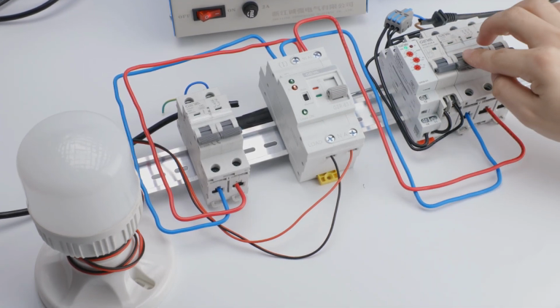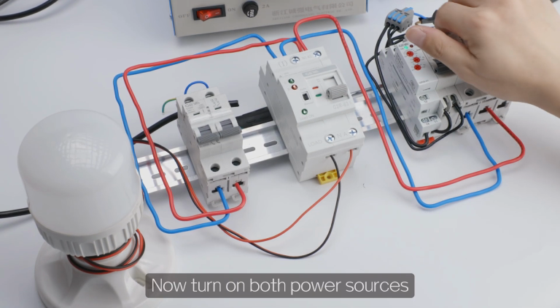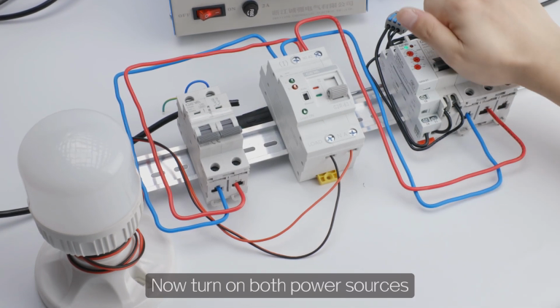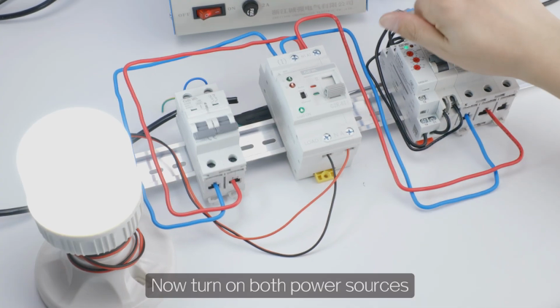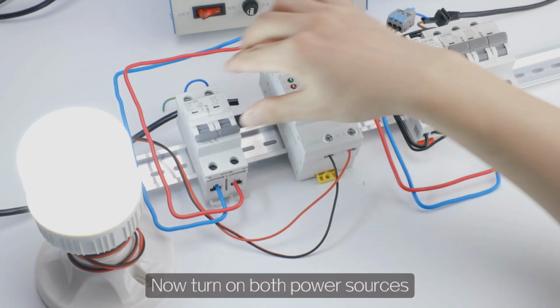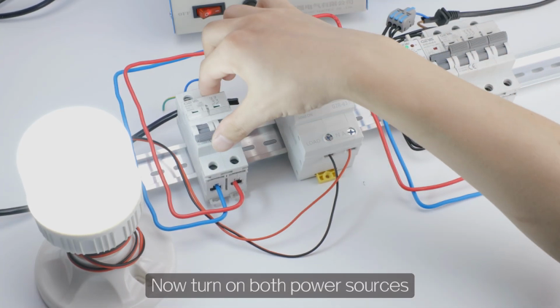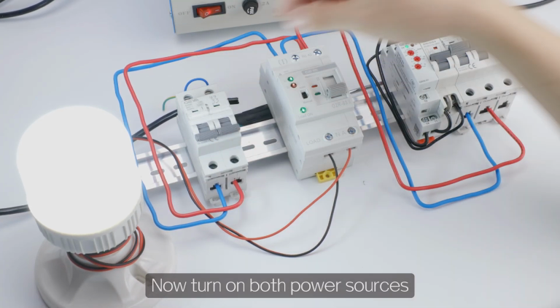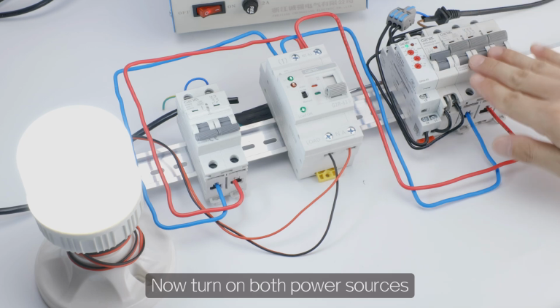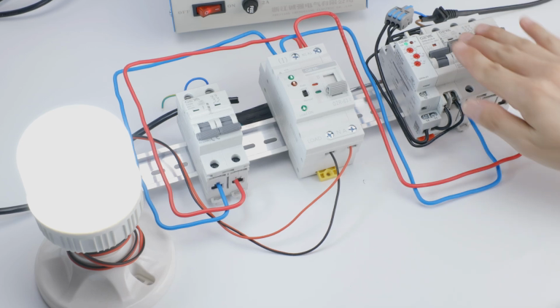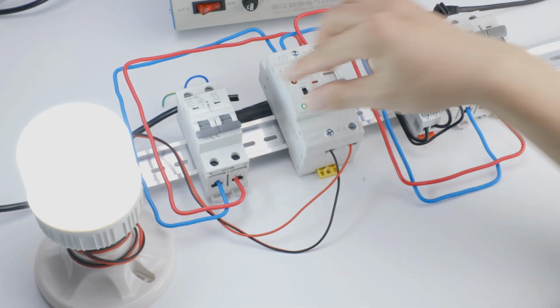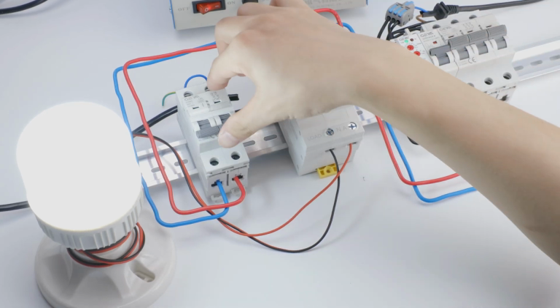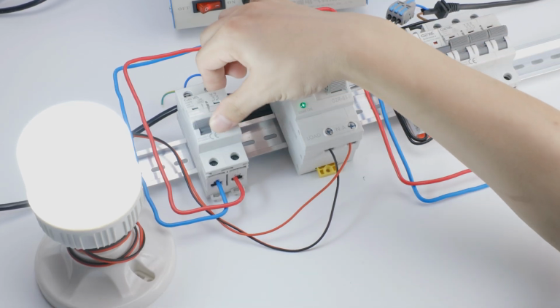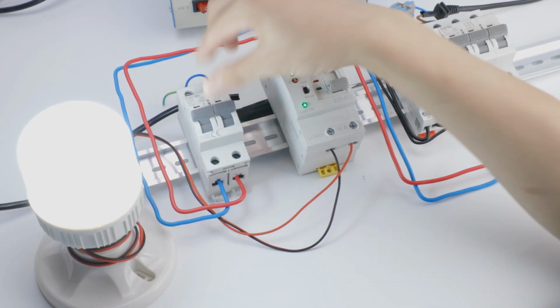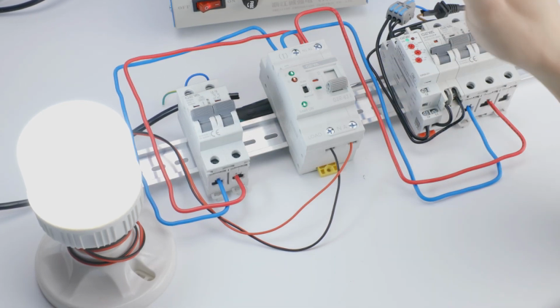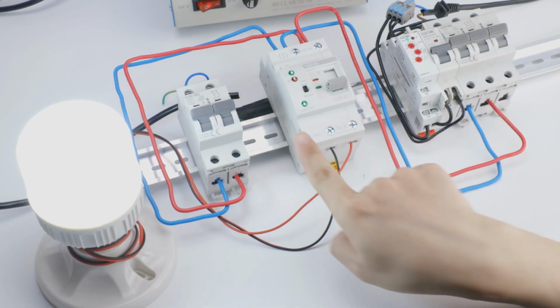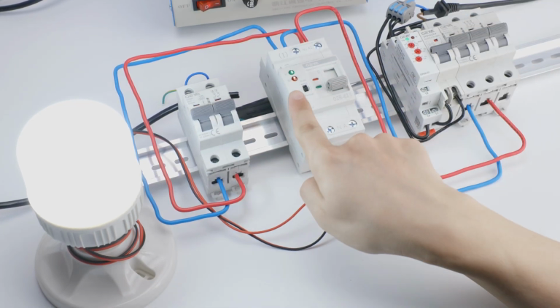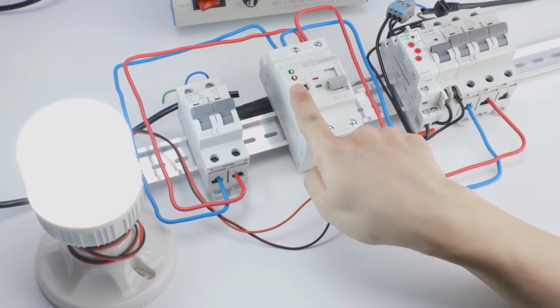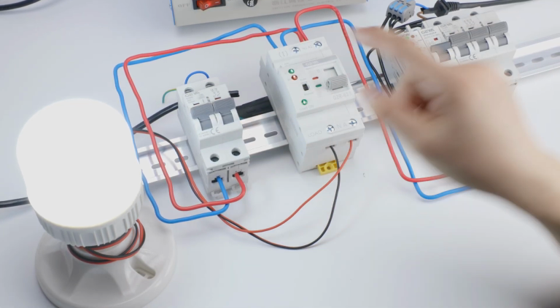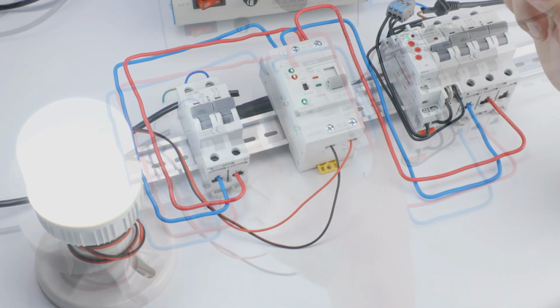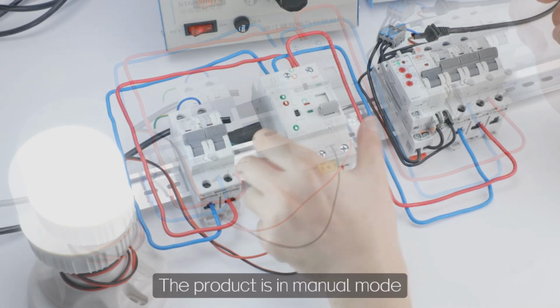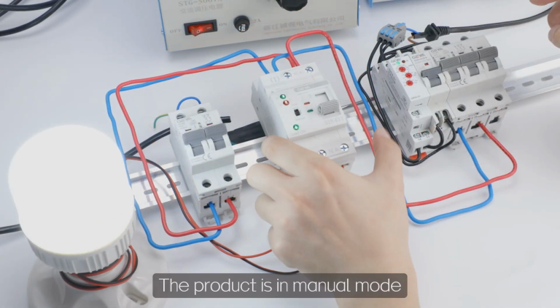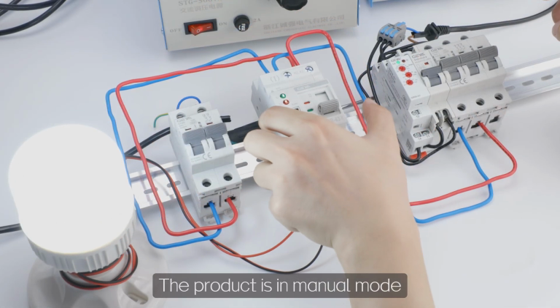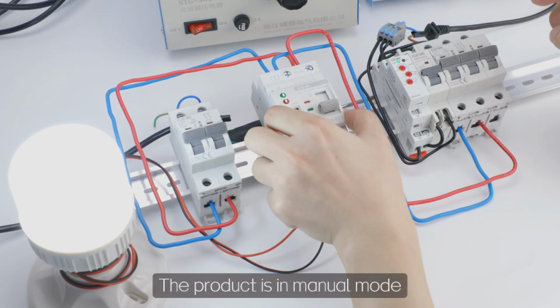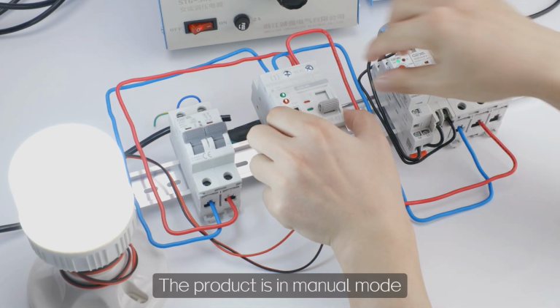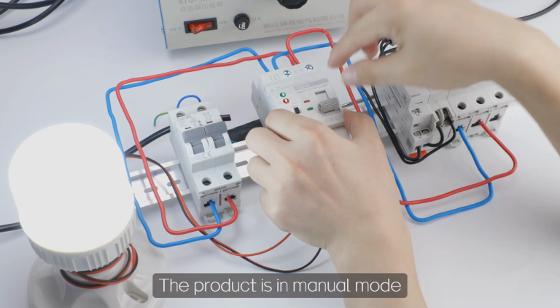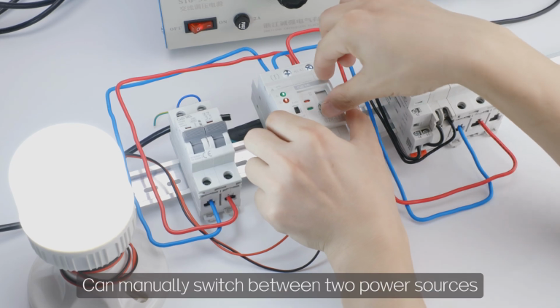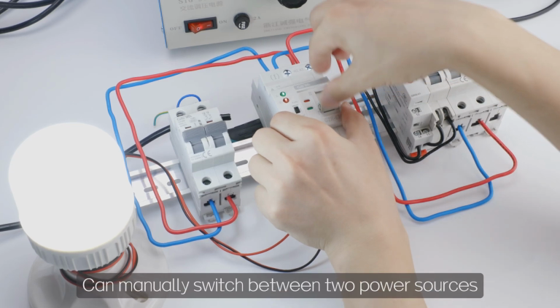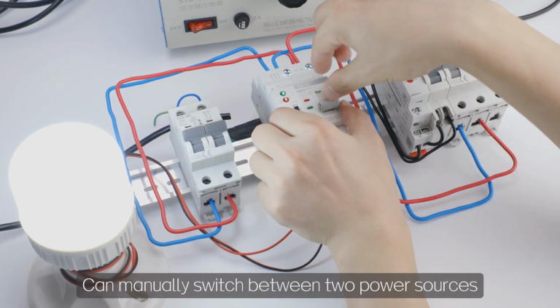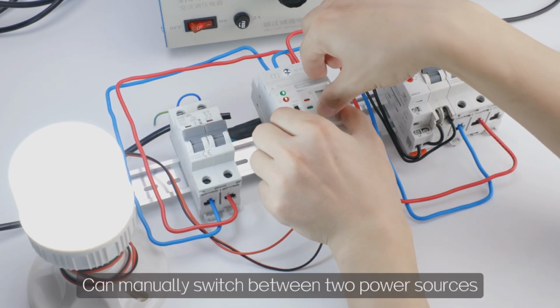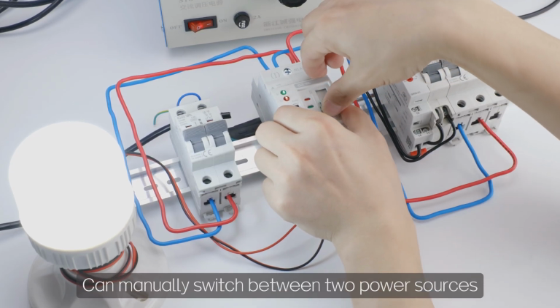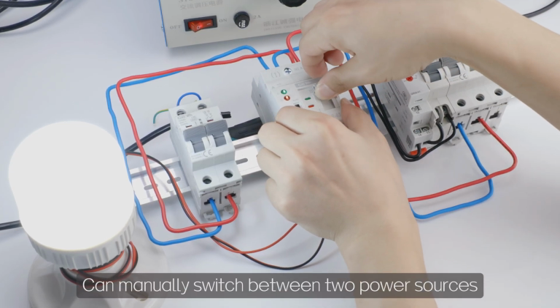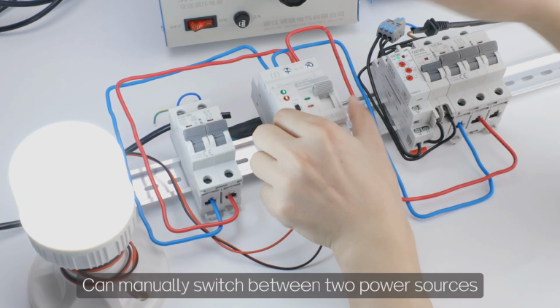Now turn on both power sources. The product is in manual mode and can manually switch between two power sources.